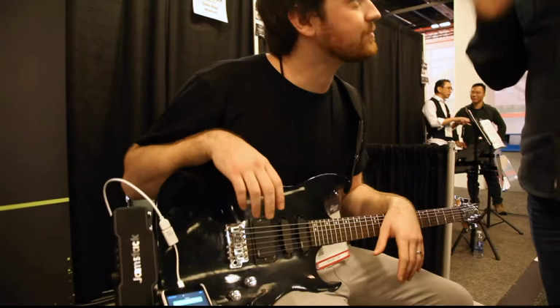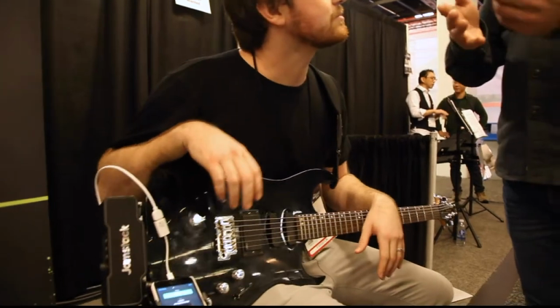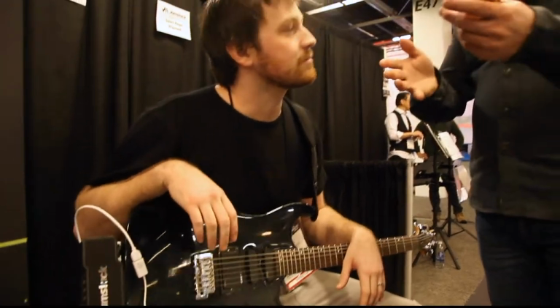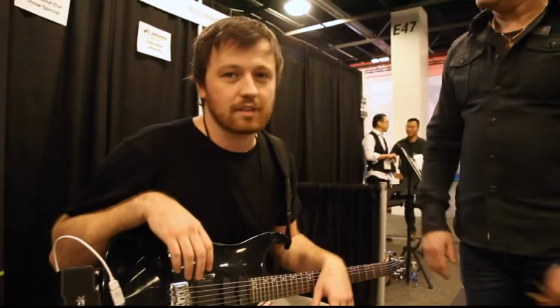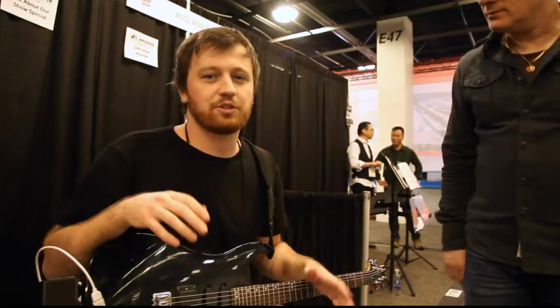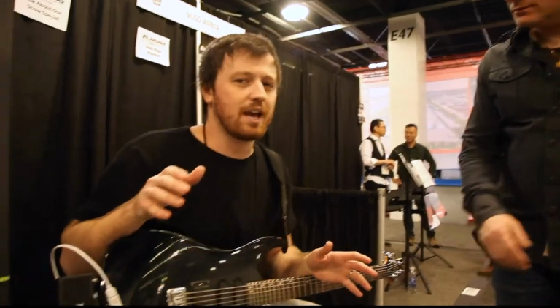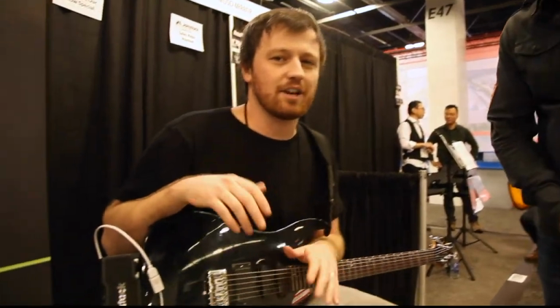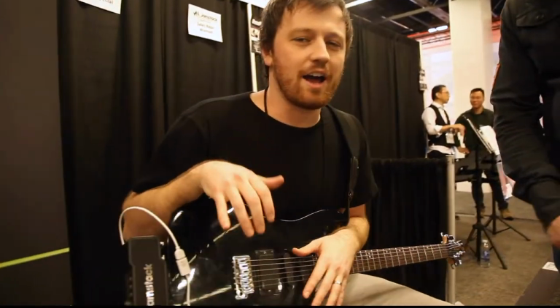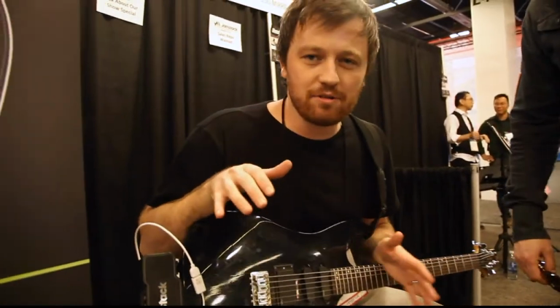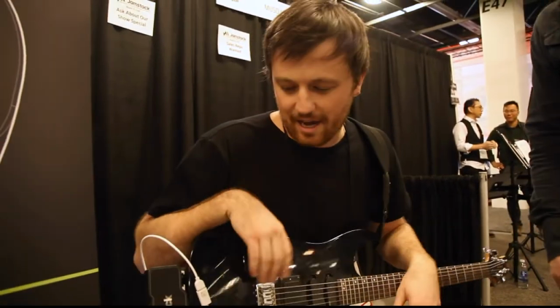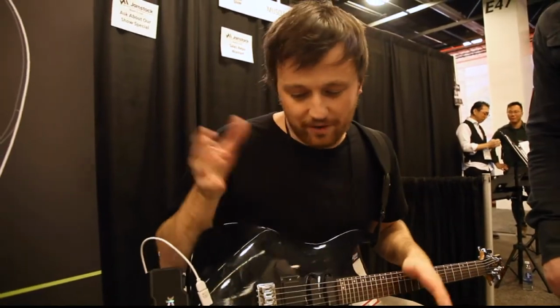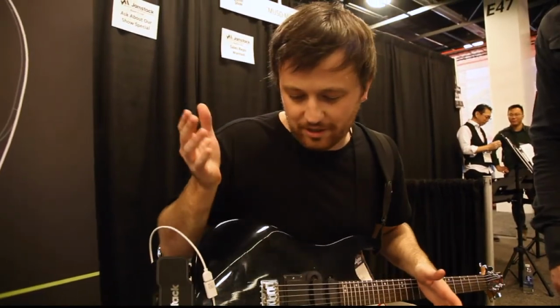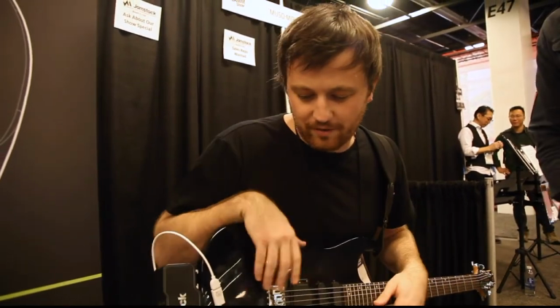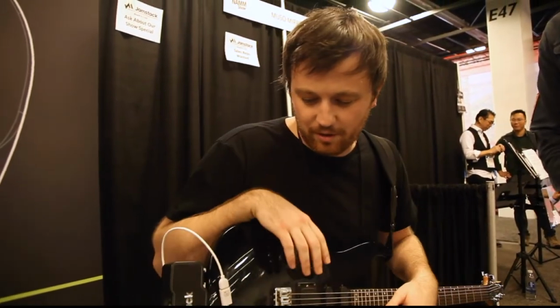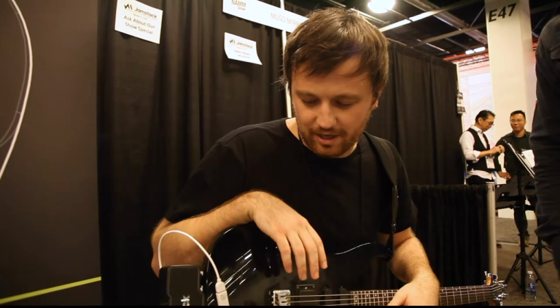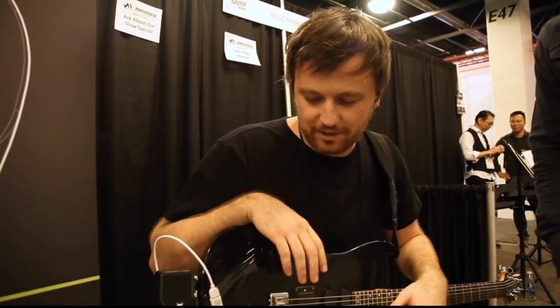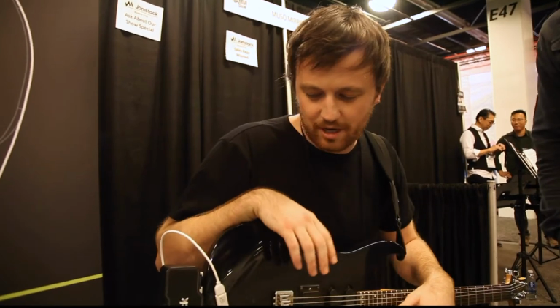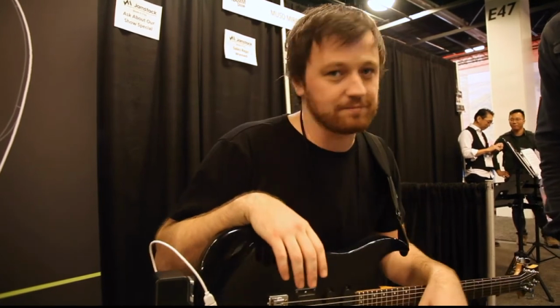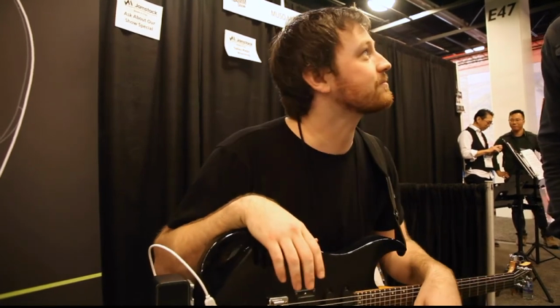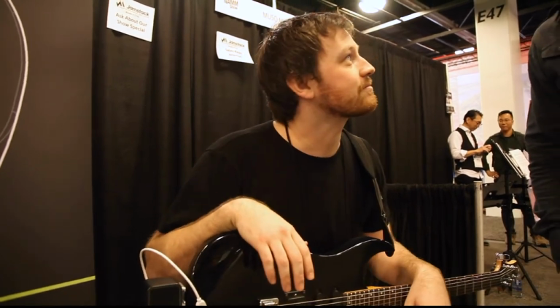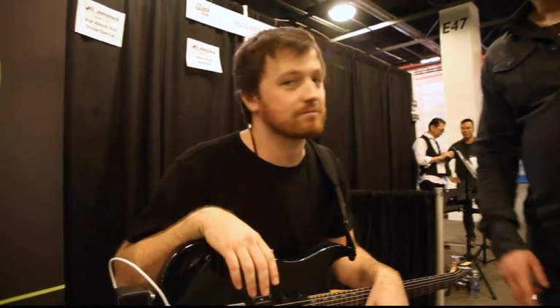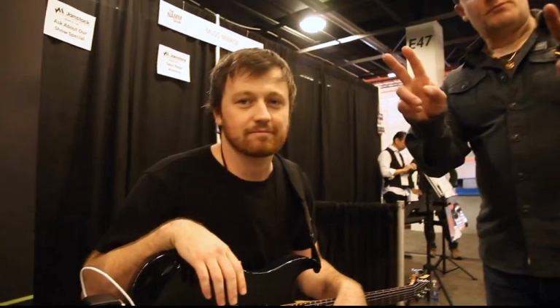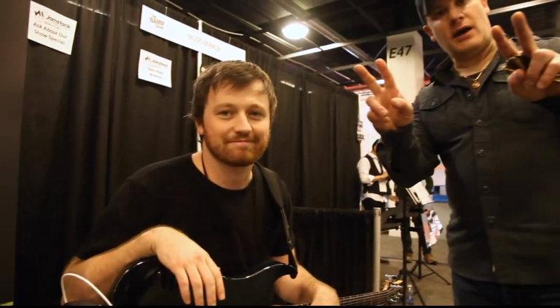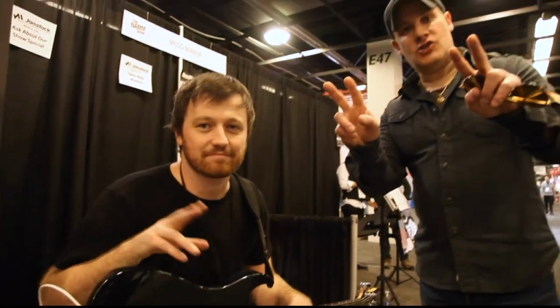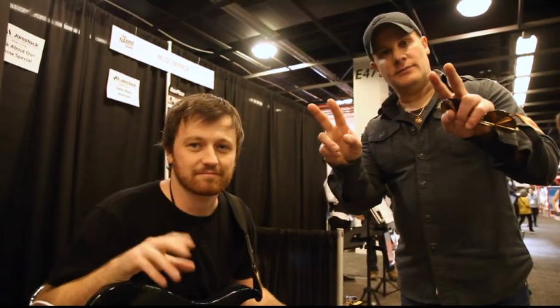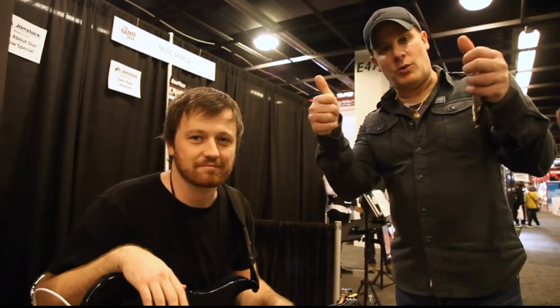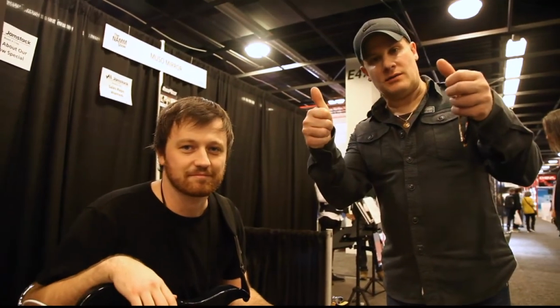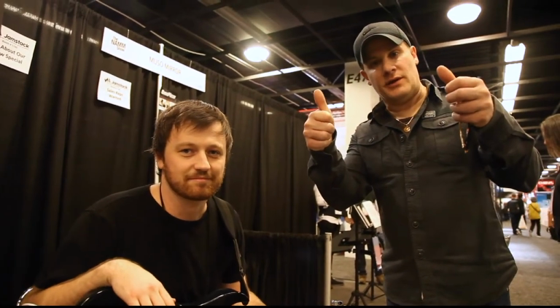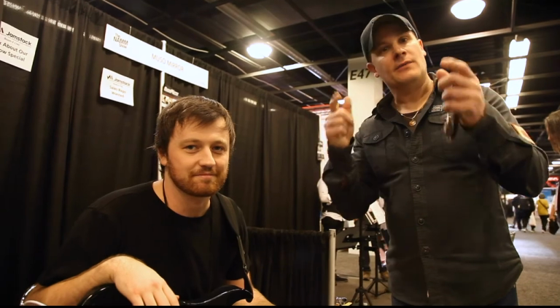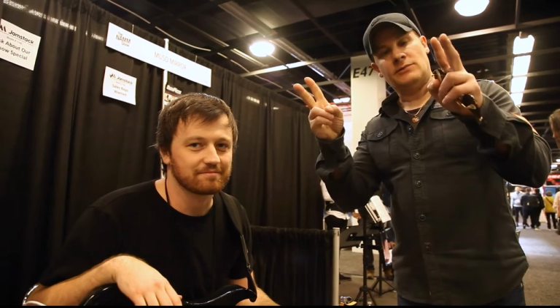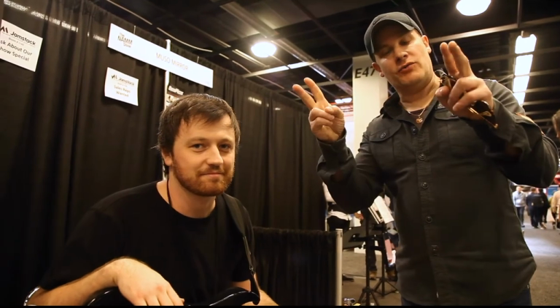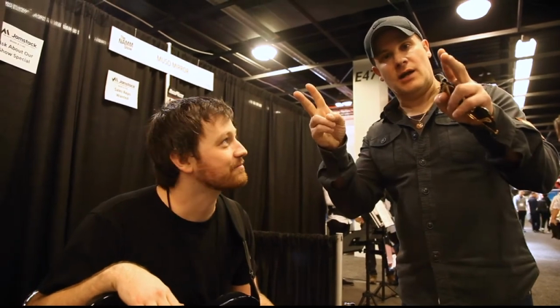So where could everybody find you? Jamstack.io. We have next day shipping available in the States right now. John, Rockwest.tv, NAMM 2019.